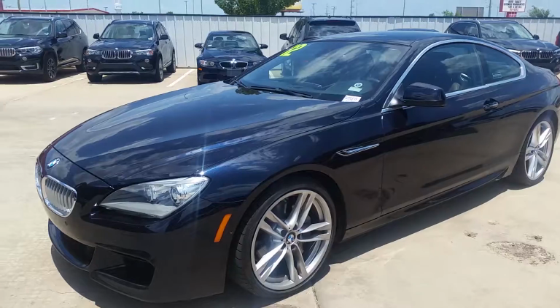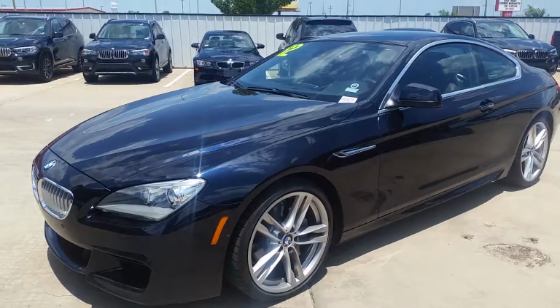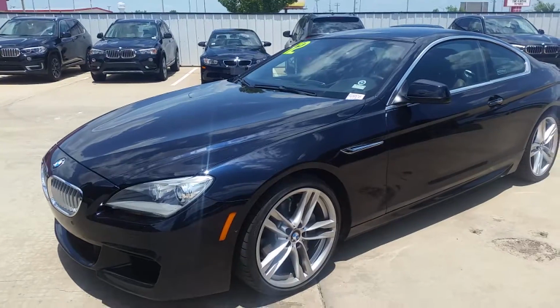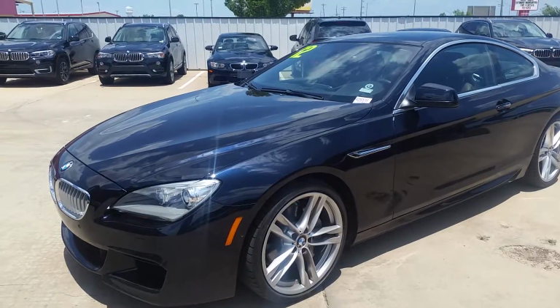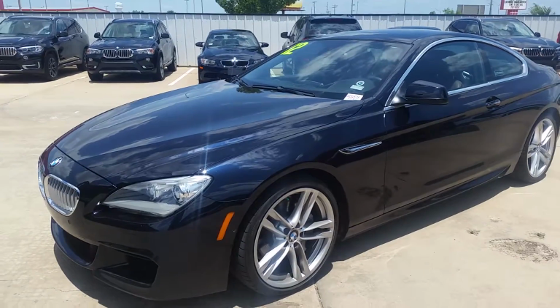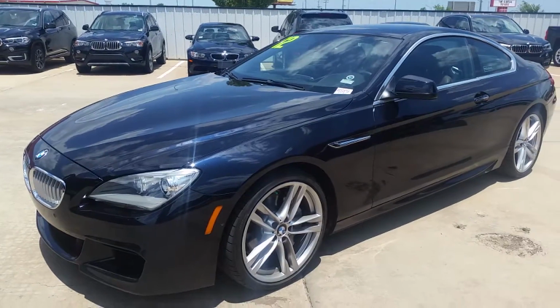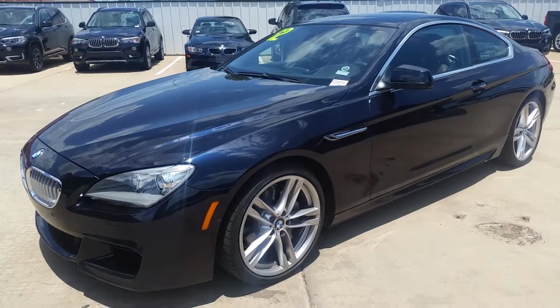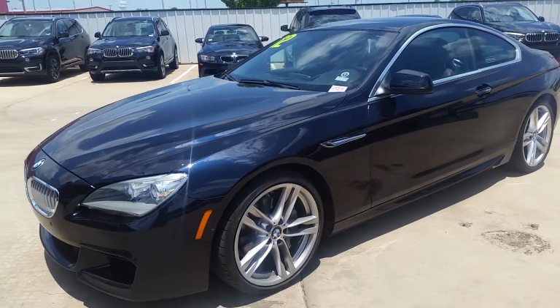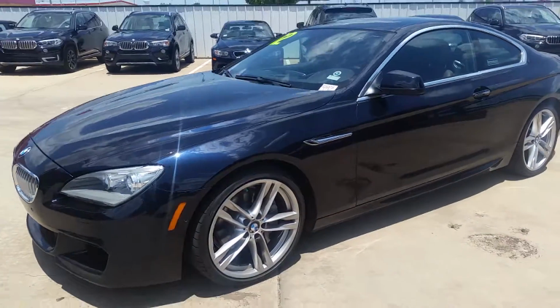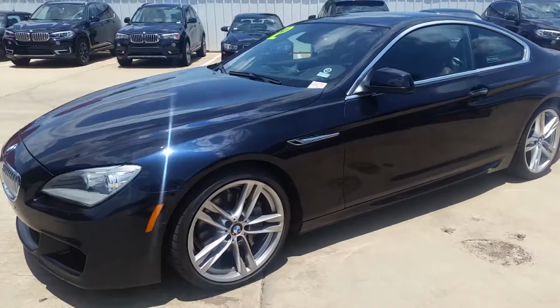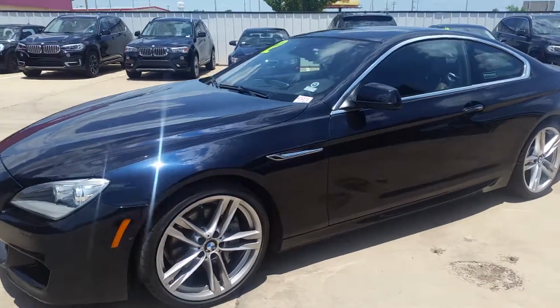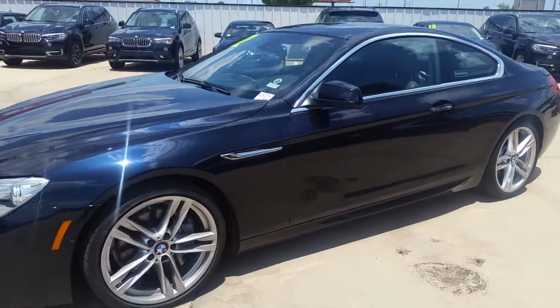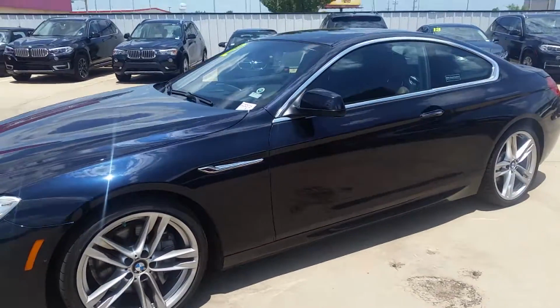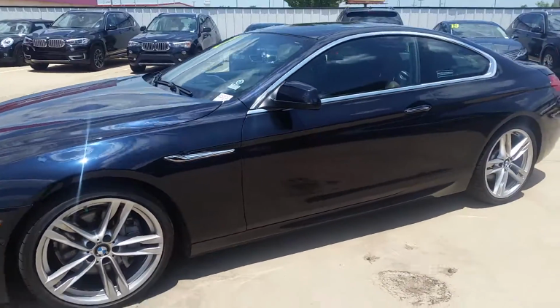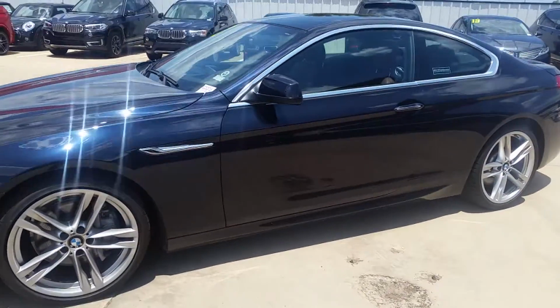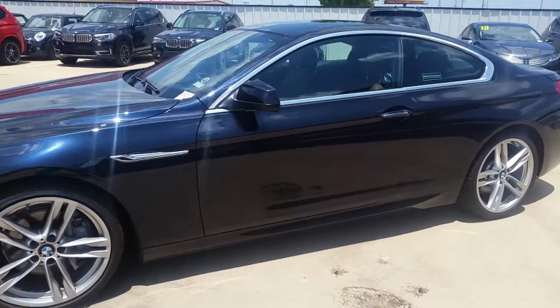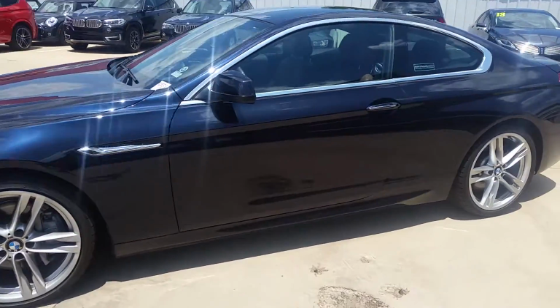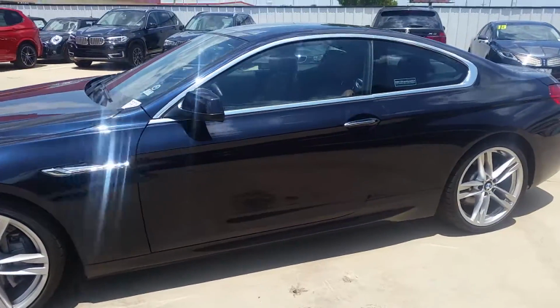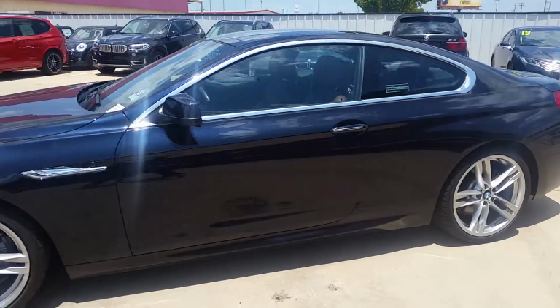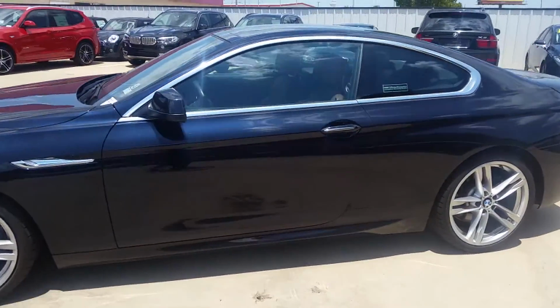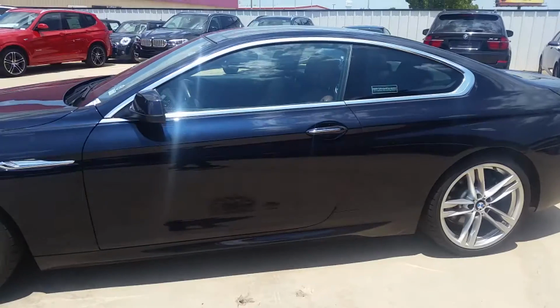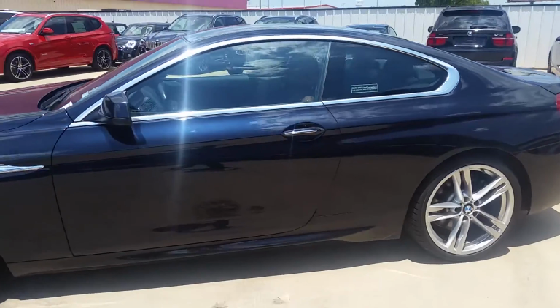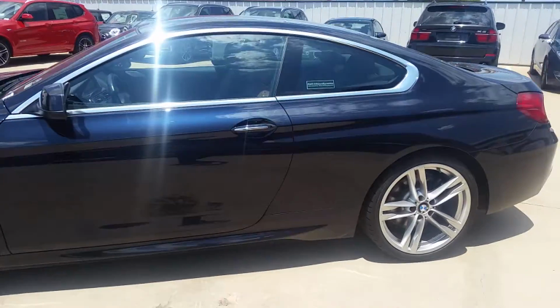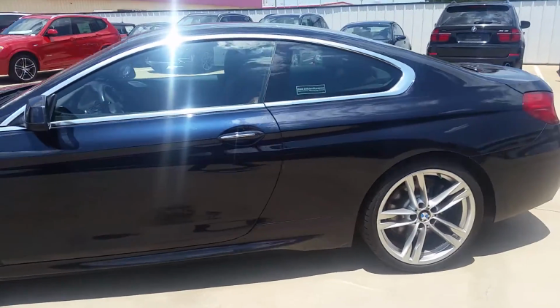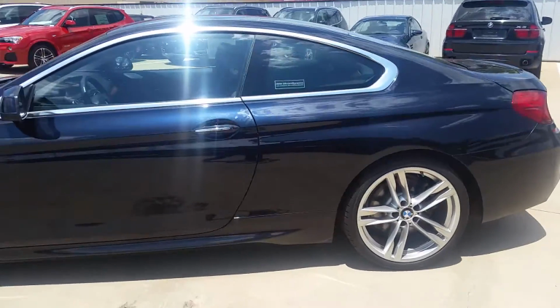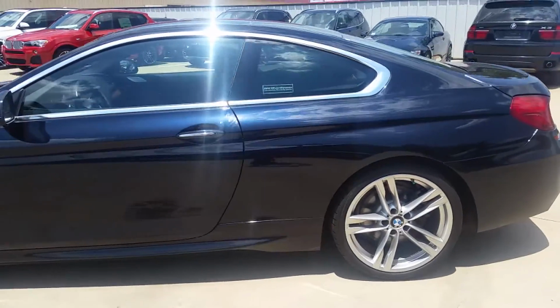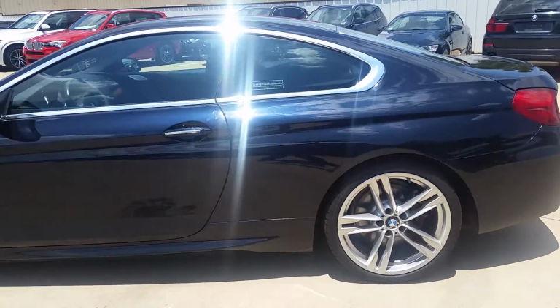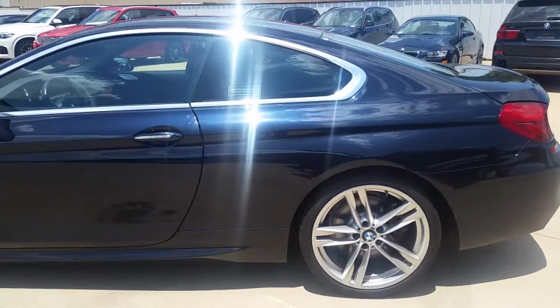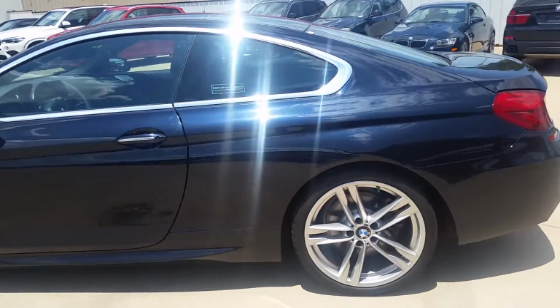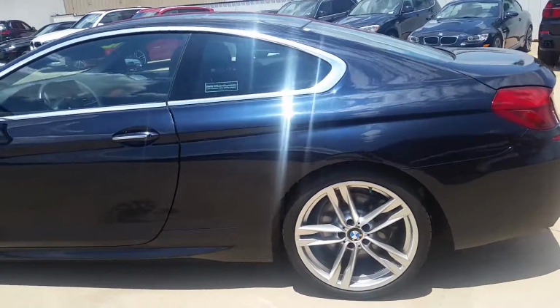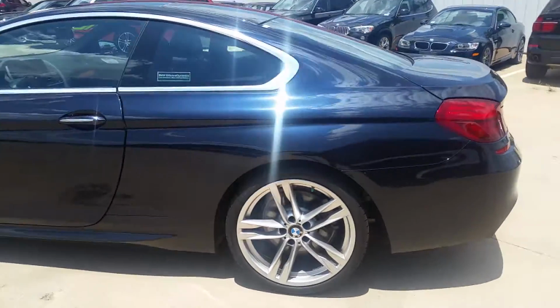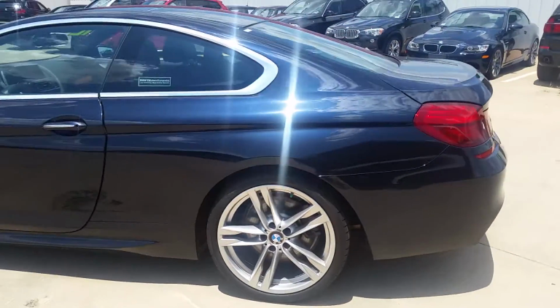Hi Chris, it's Cory Lowe with Jackie Cooper BMW, sending you your walk-around video on the 2012 BMW 650i that you've expressed an interest in.